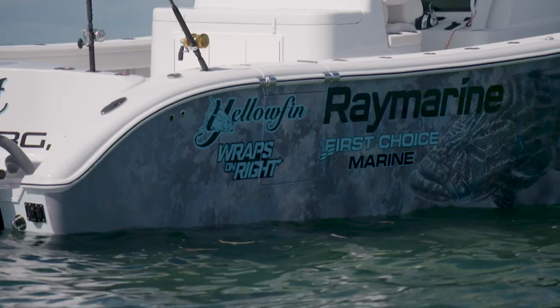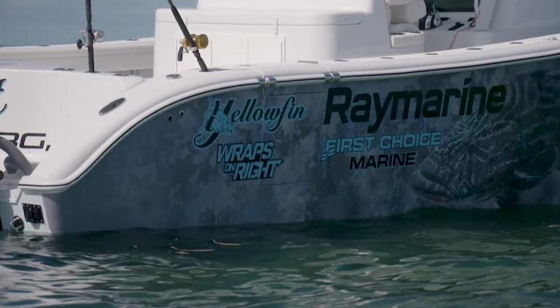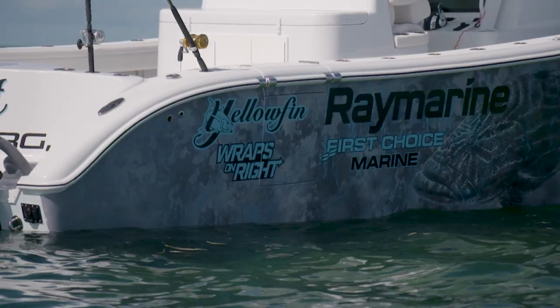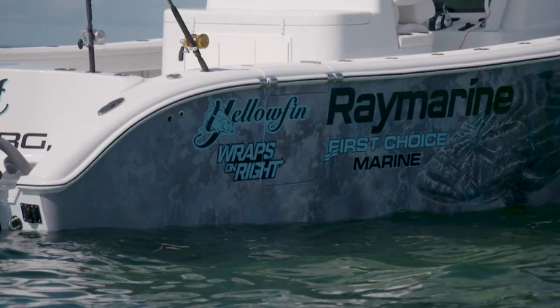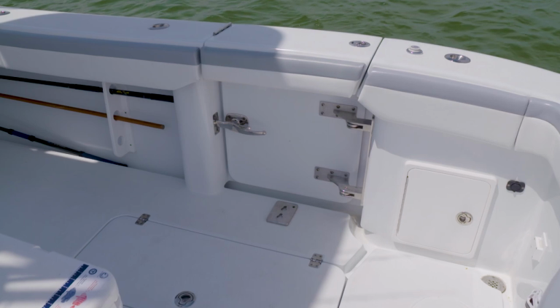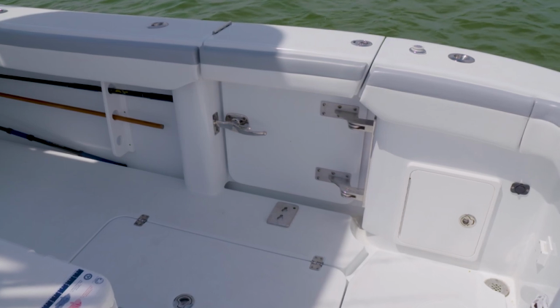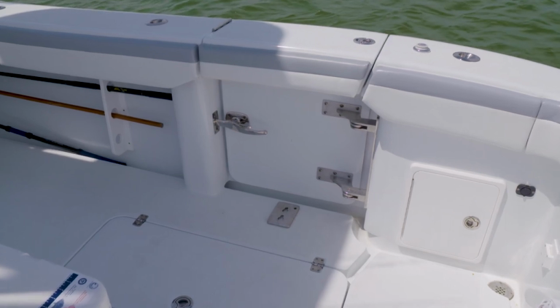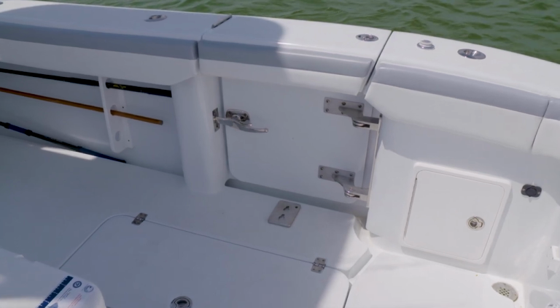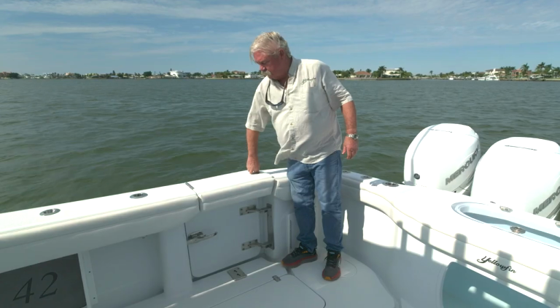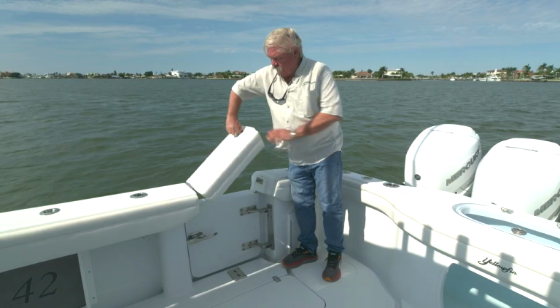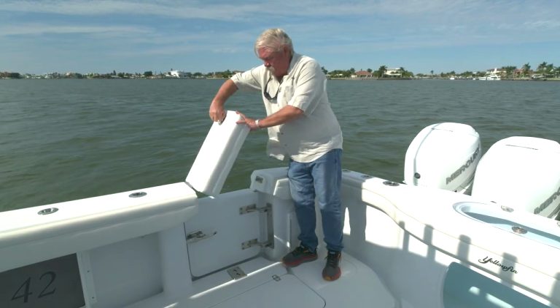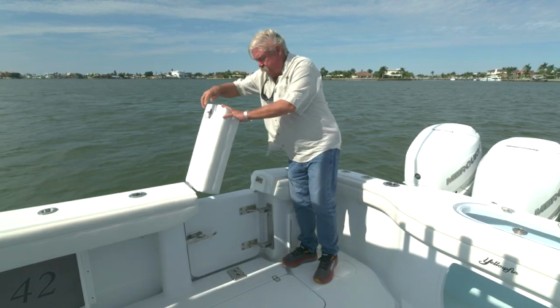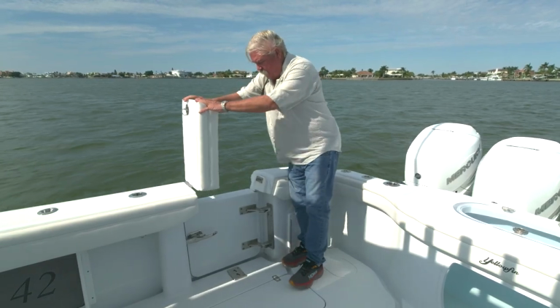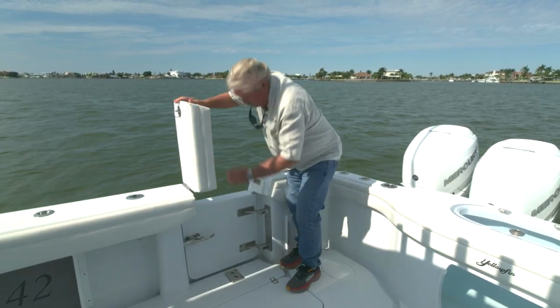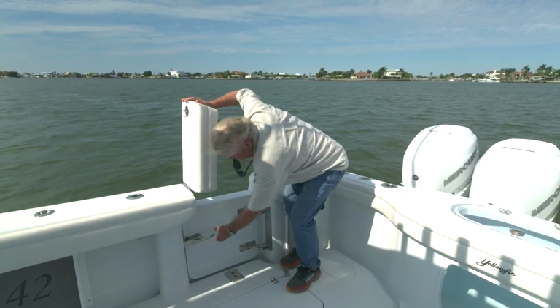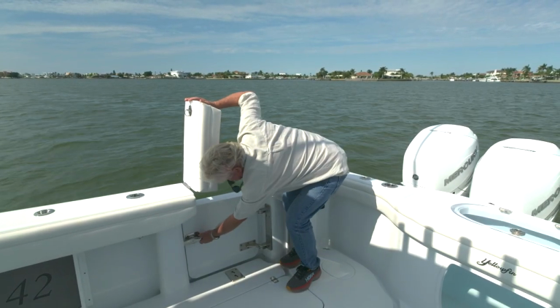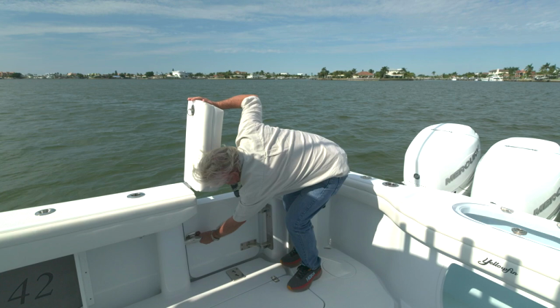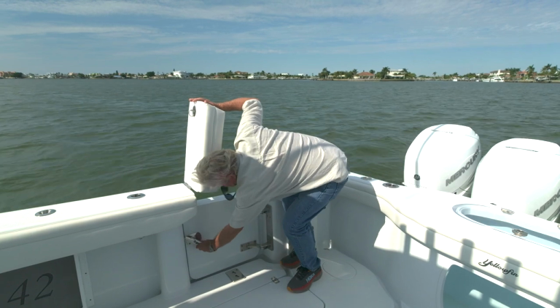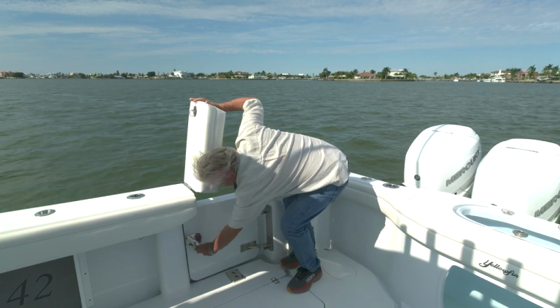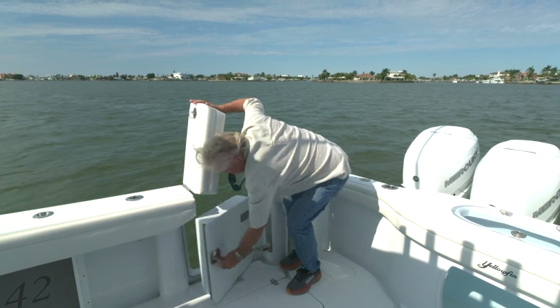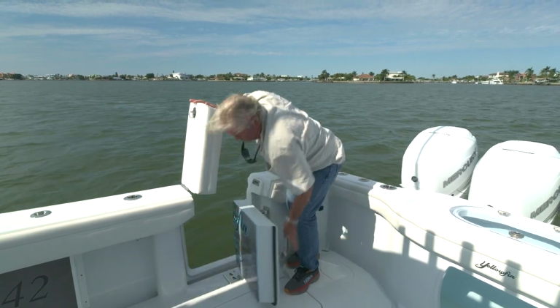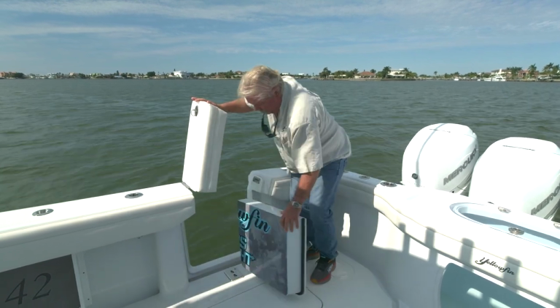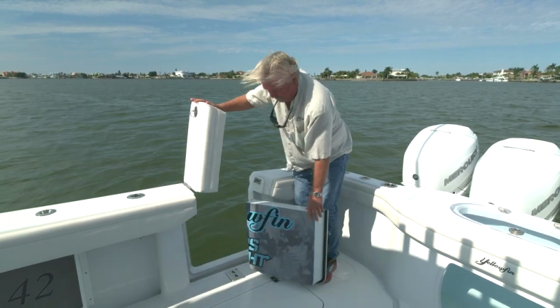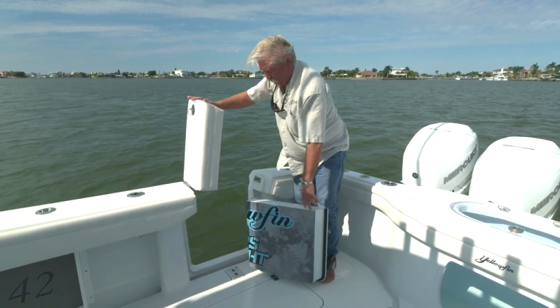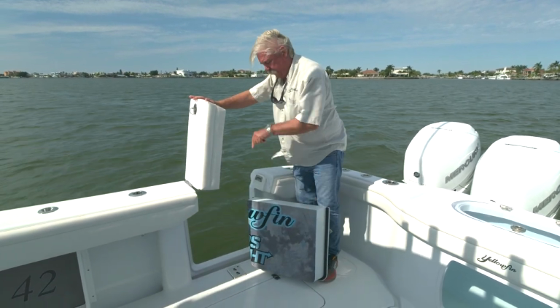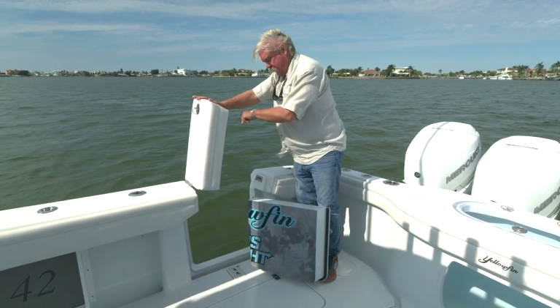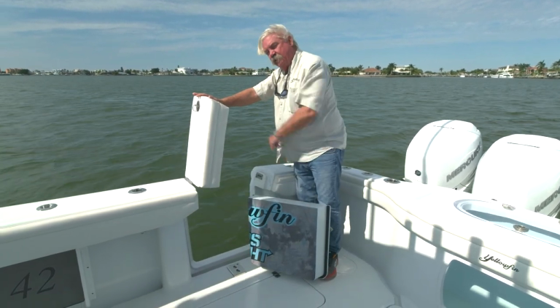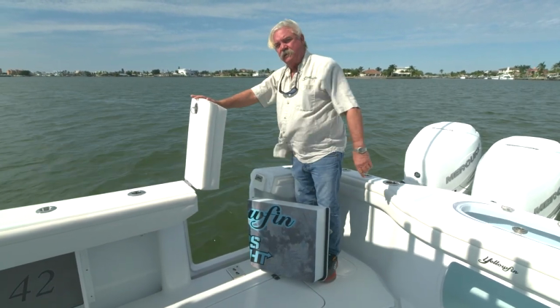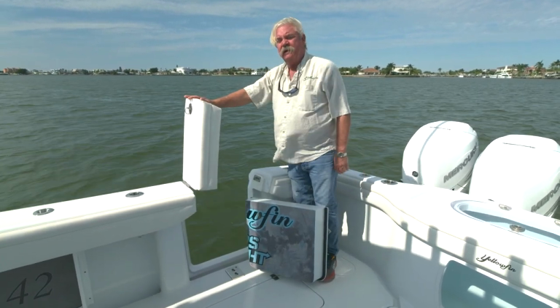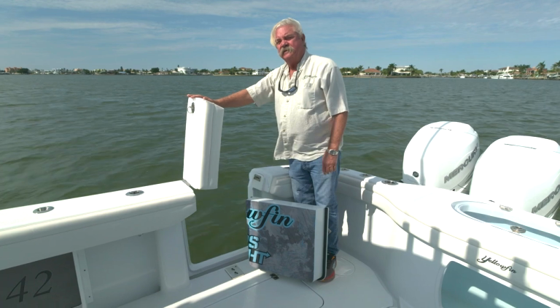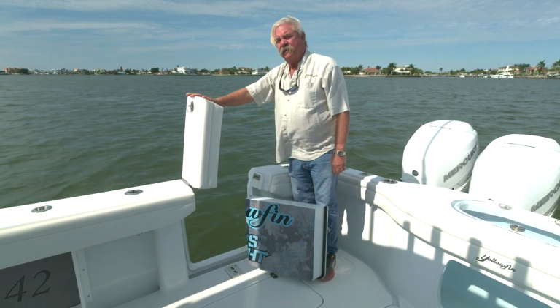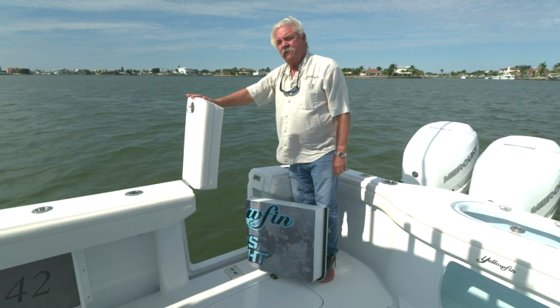A dive door is a popular option as well, for obvious reasons. If you like to go snorkeling or swimming, or you're a serious diver, this lets you get in and out of the boat with ease. There's a snap-in ladder that goes right there — easy ingress and egress.